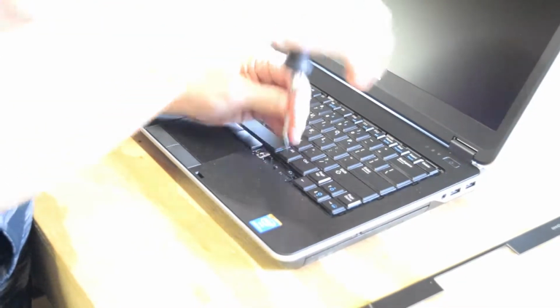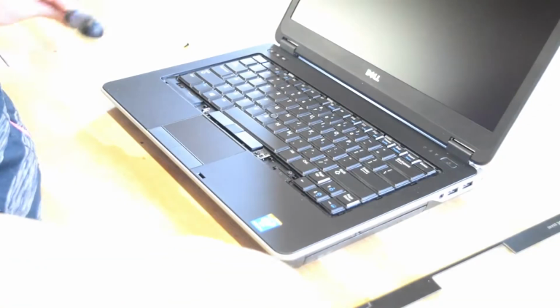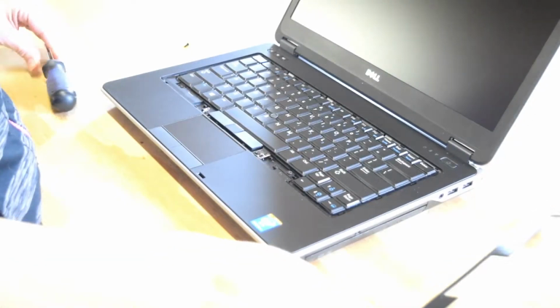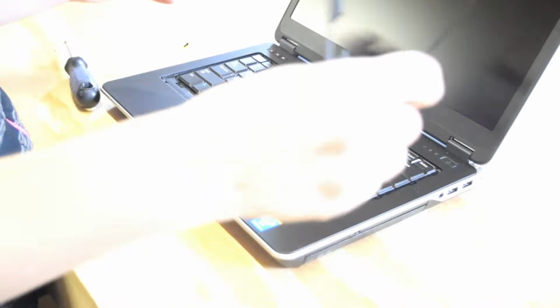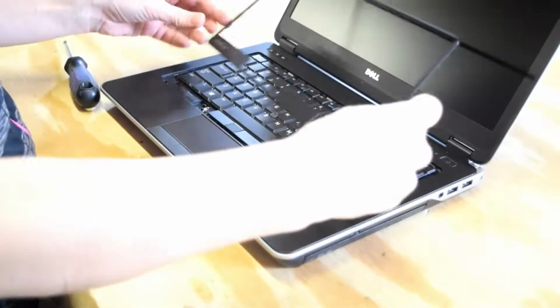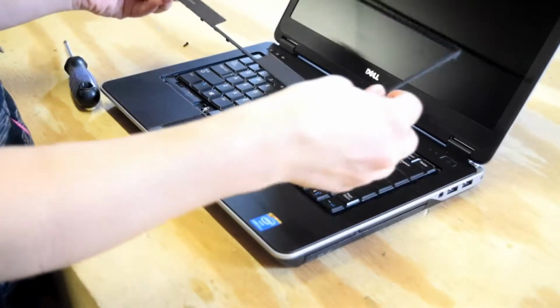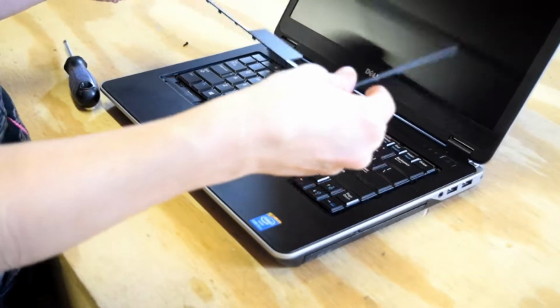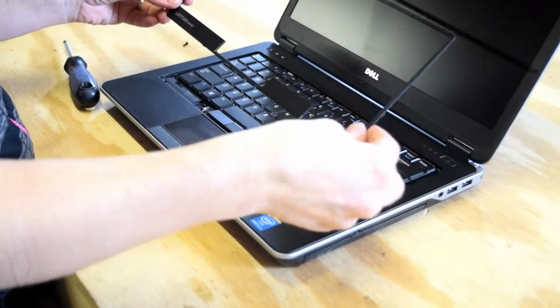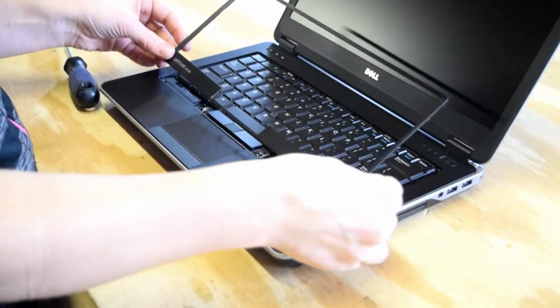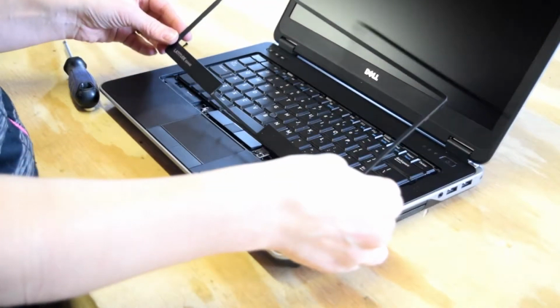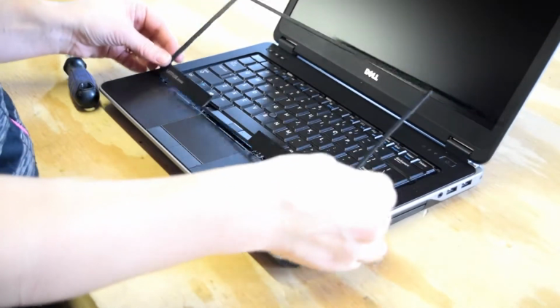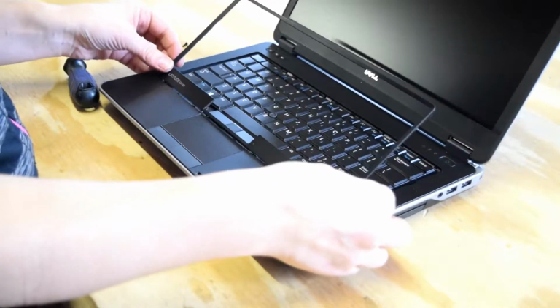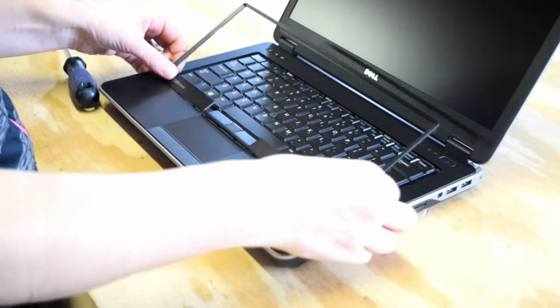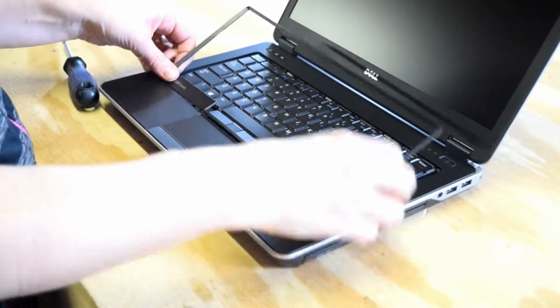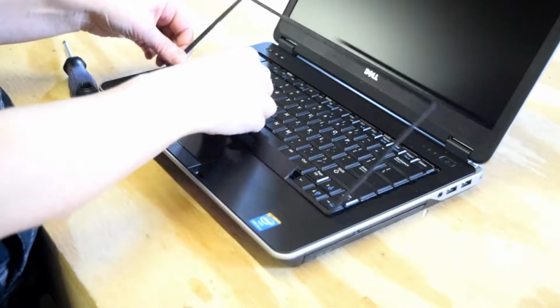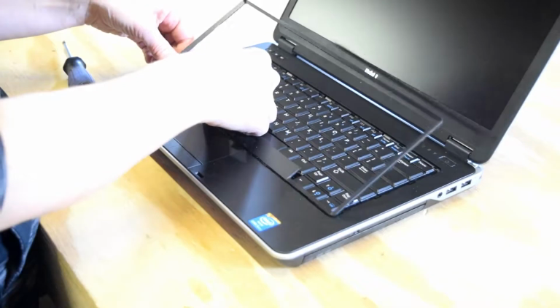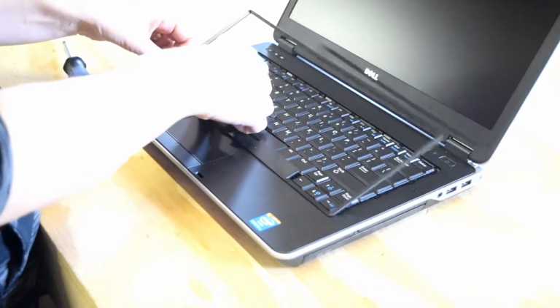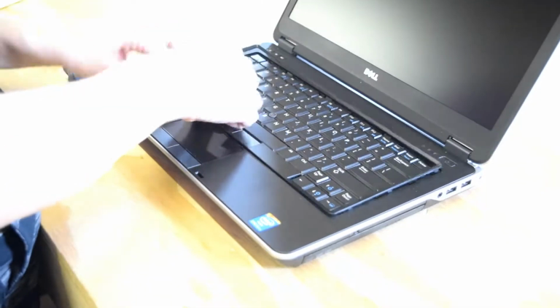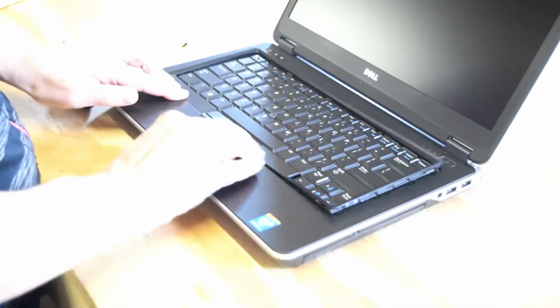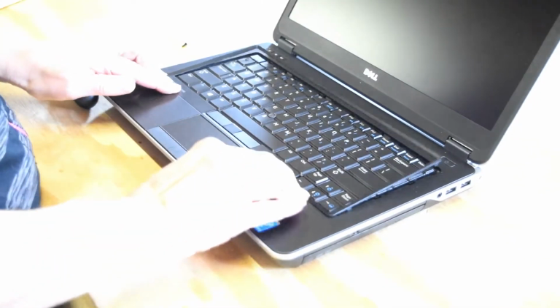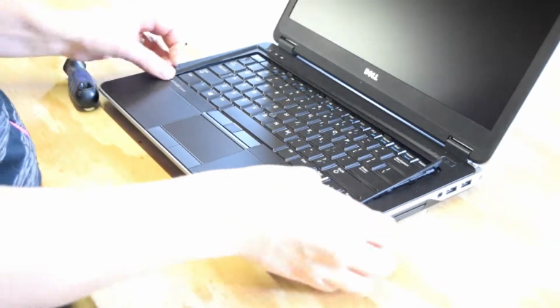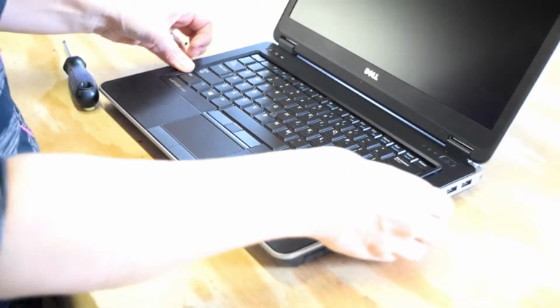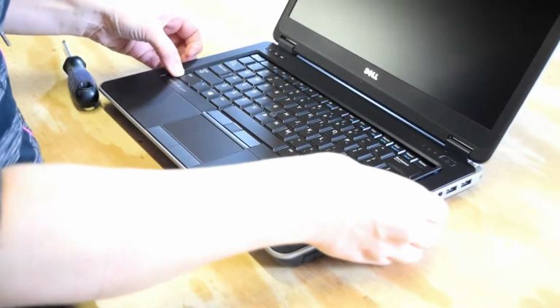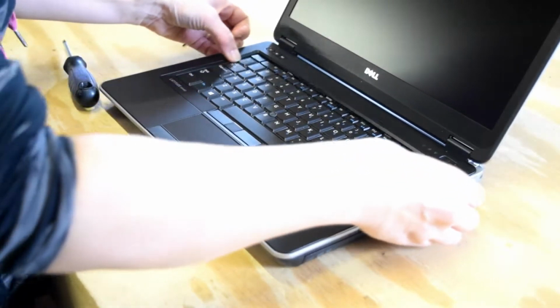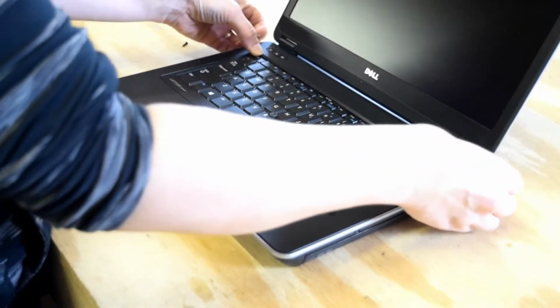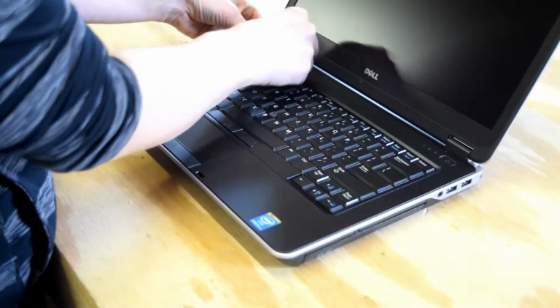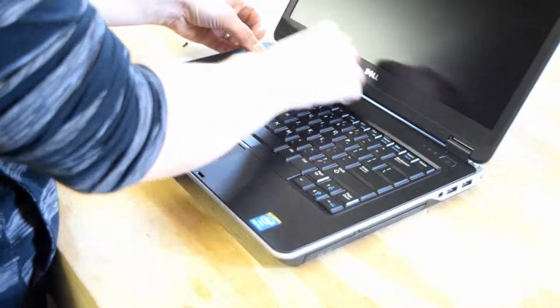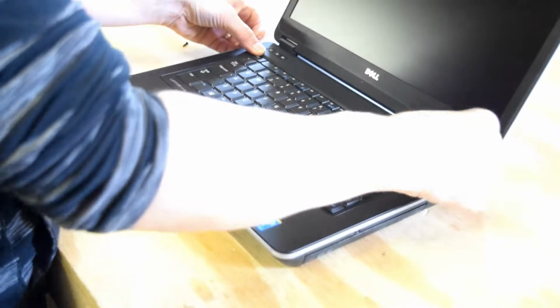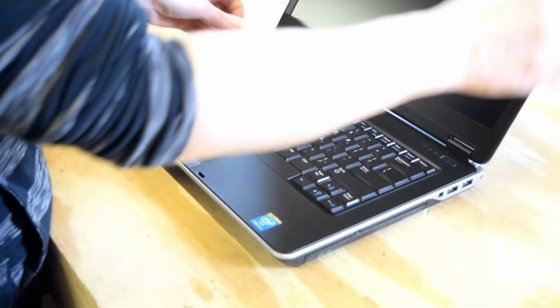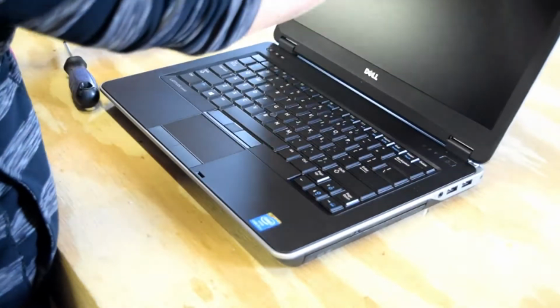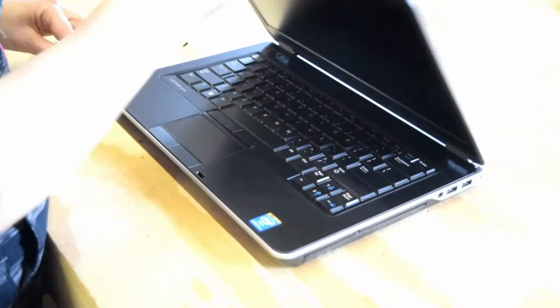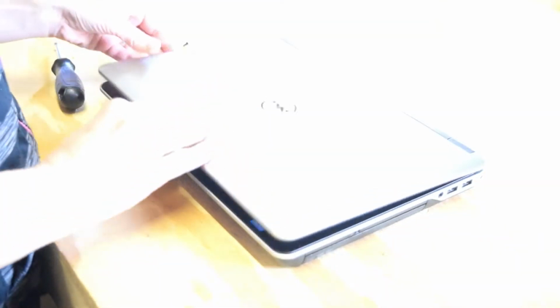Now we're going to put the plastic bezel on. You notice there's no tool required. Just set the bottom and push it in — it snaps in place. Then using your thumb, just like the operator's doing, go all the way around it and it snaps in place.